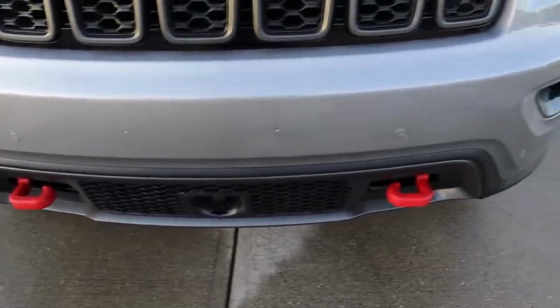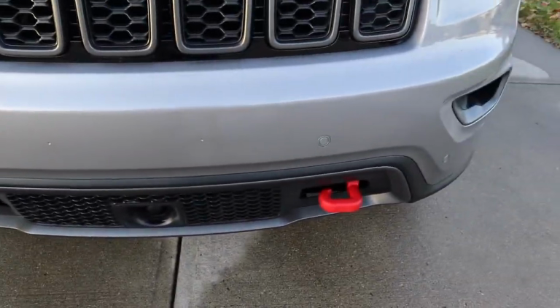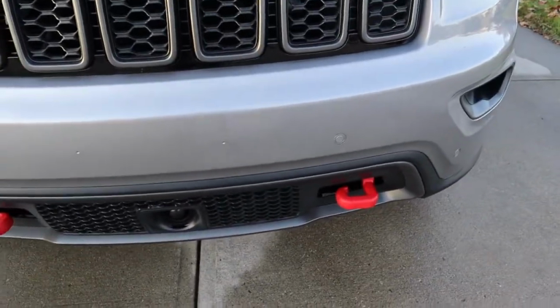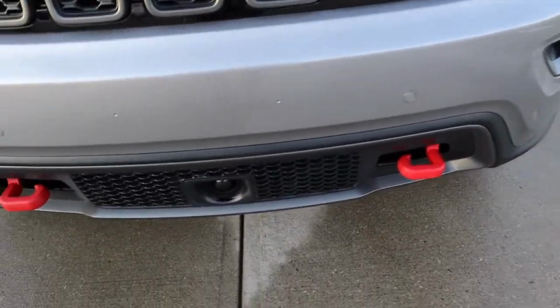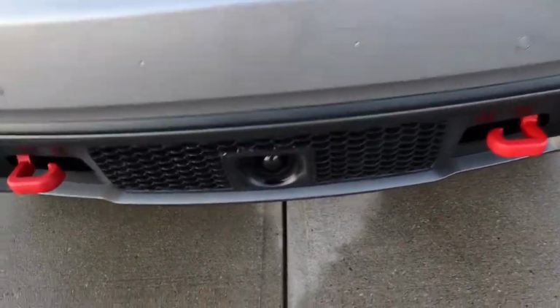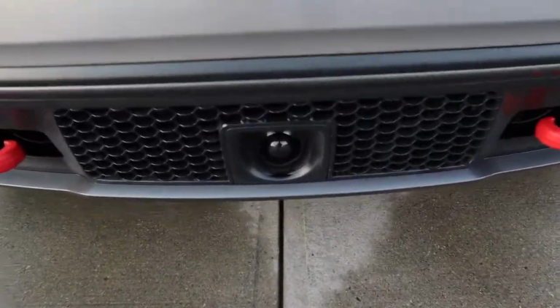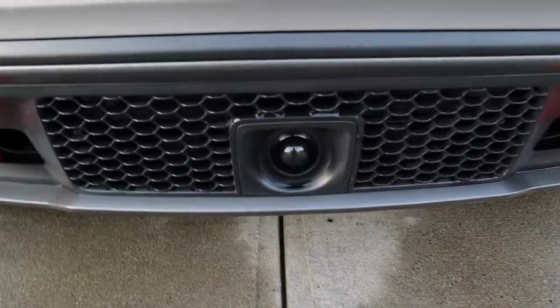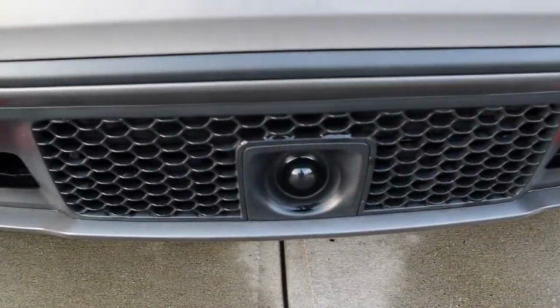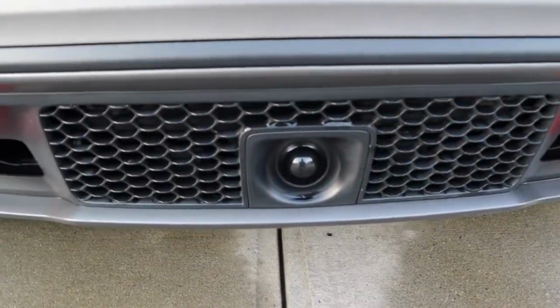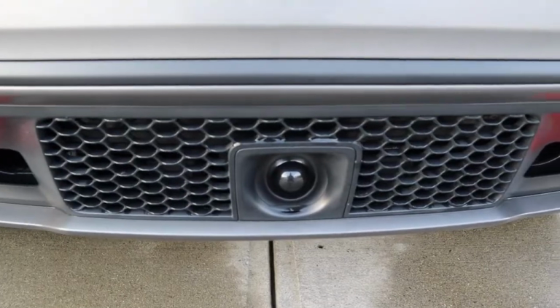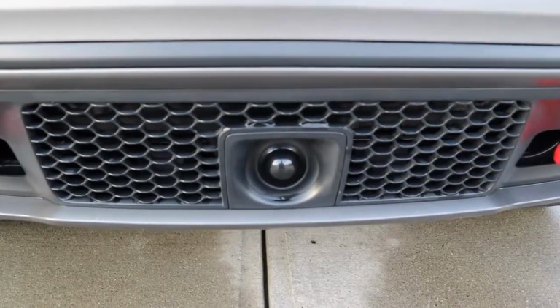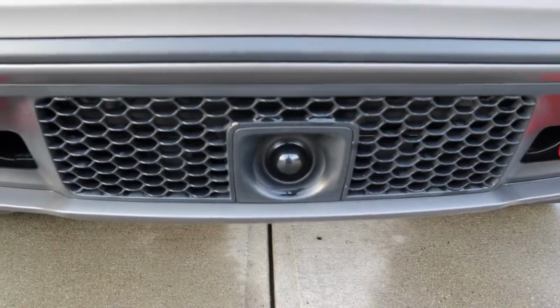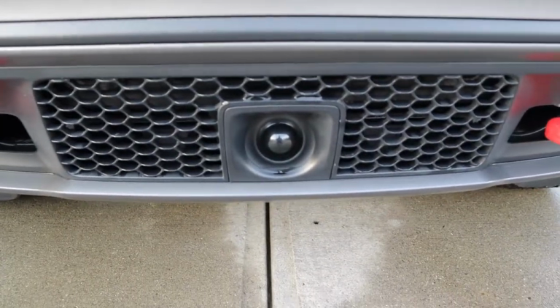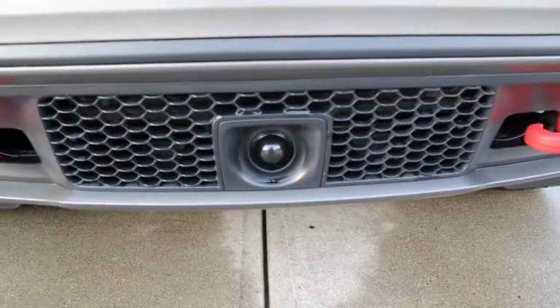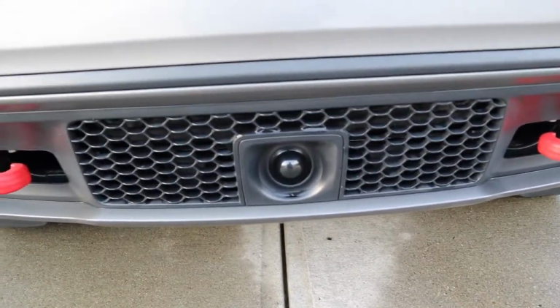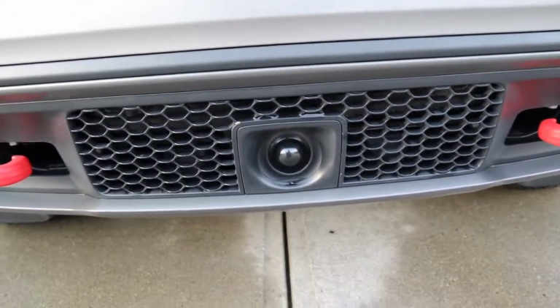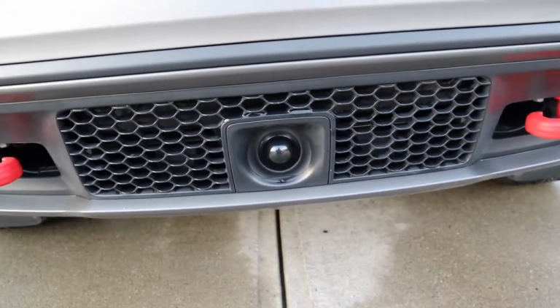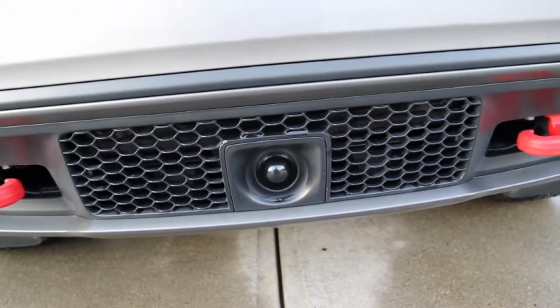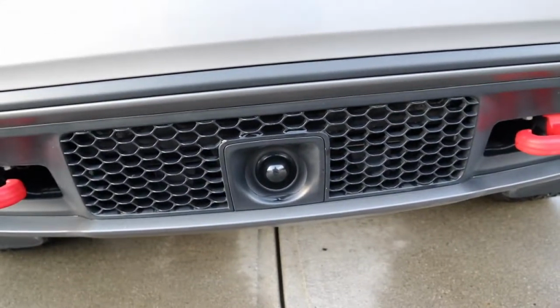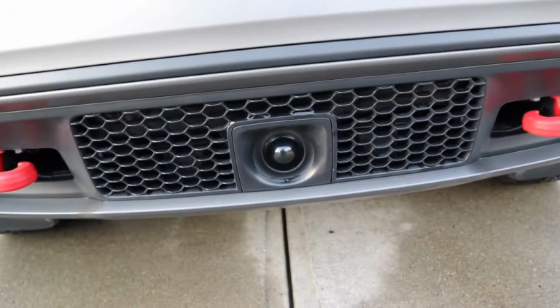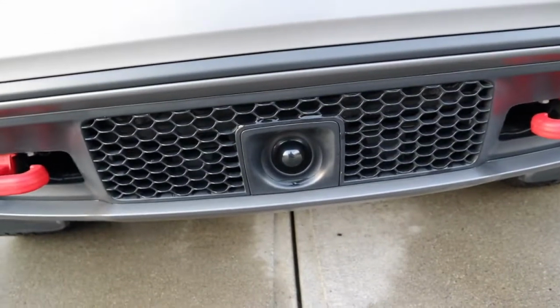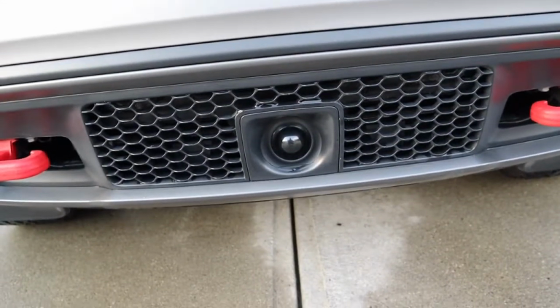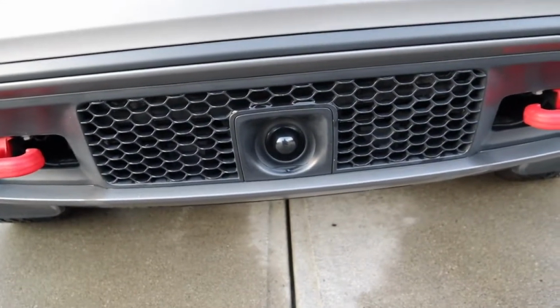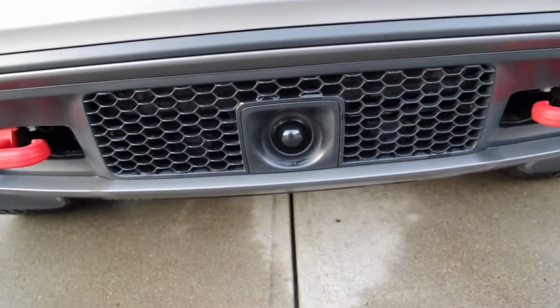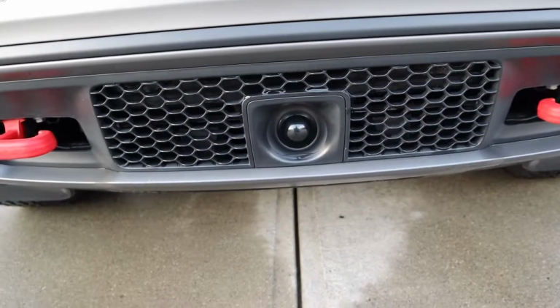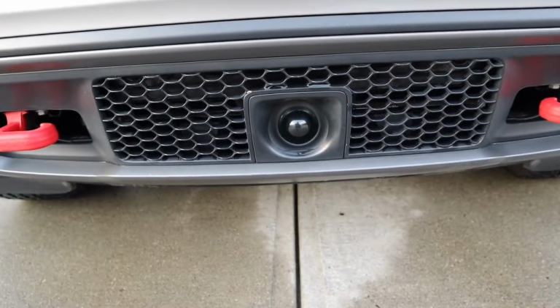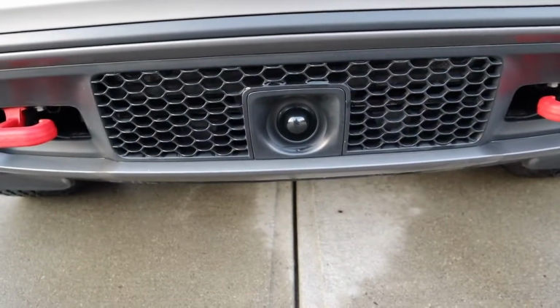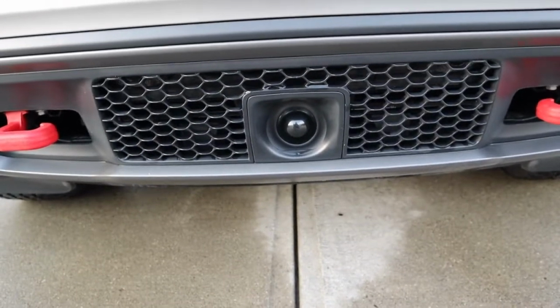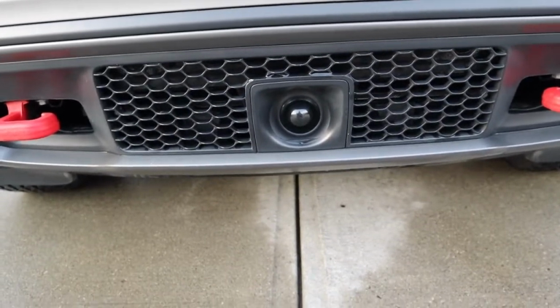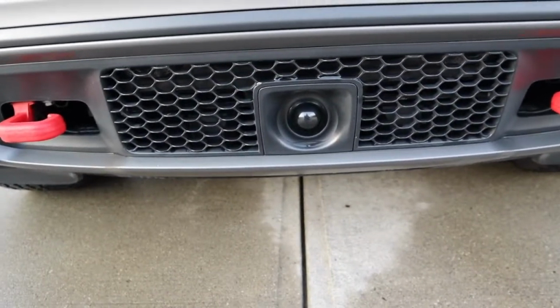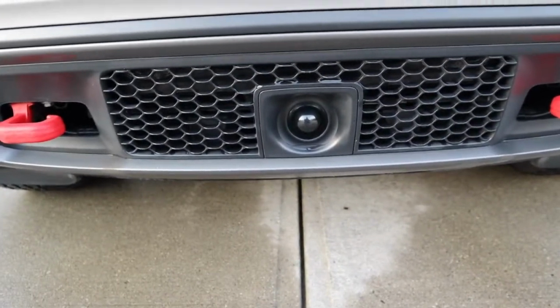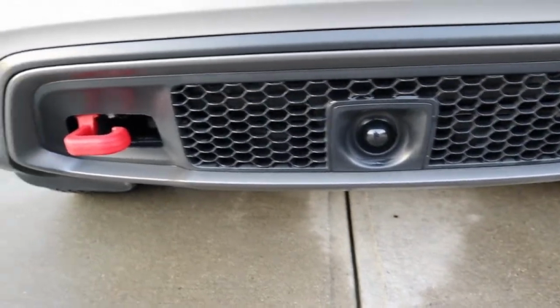Very typical of the Trailhawk is the red tow hooks at the front. At the center you have the forward collision warning, so it senses when you're getting close to the vehicle in front of you, and it will pre-brake for you.